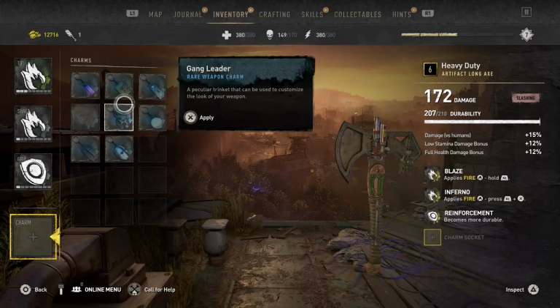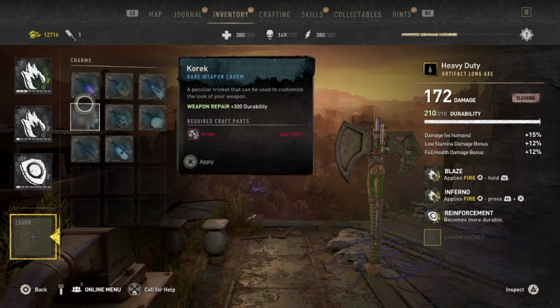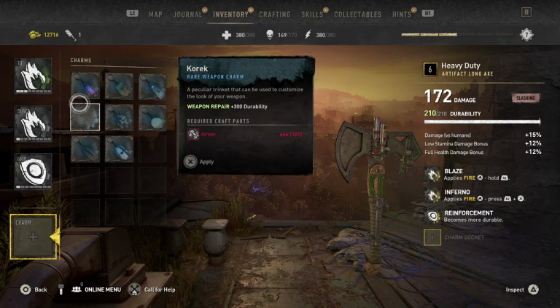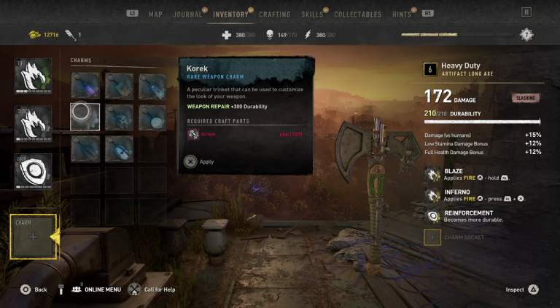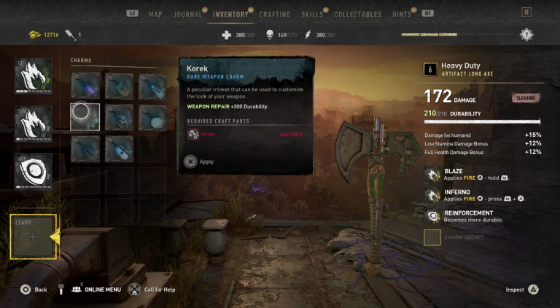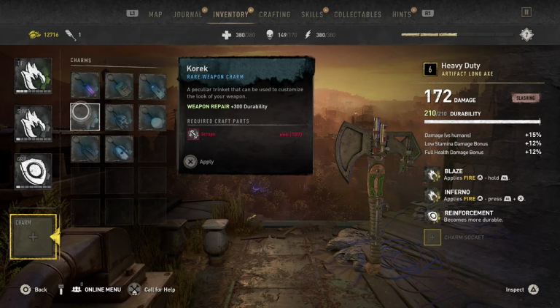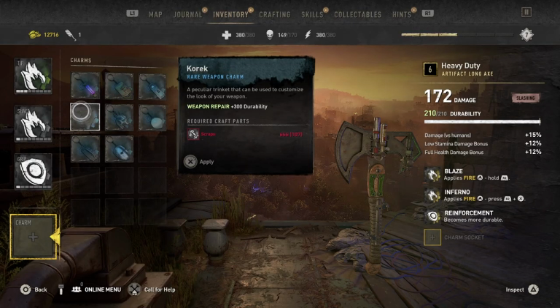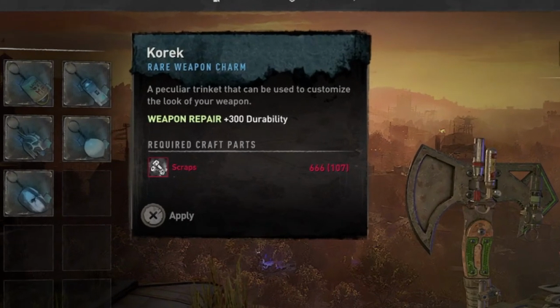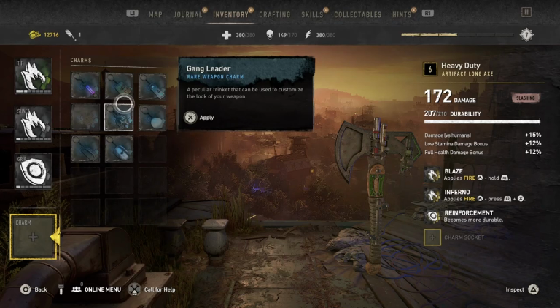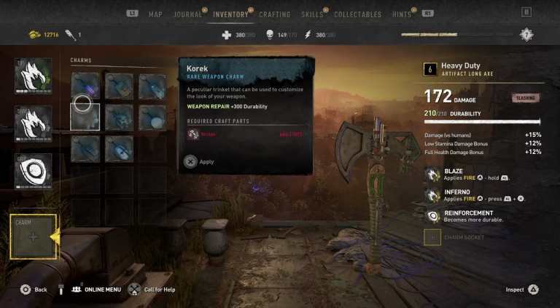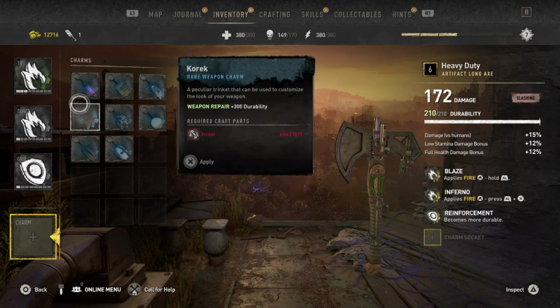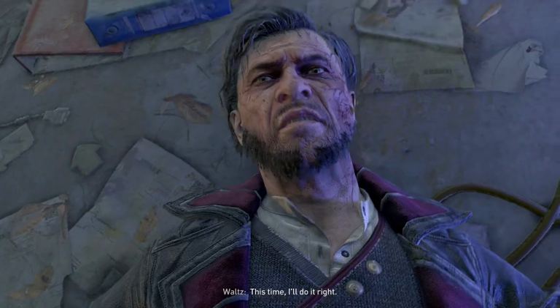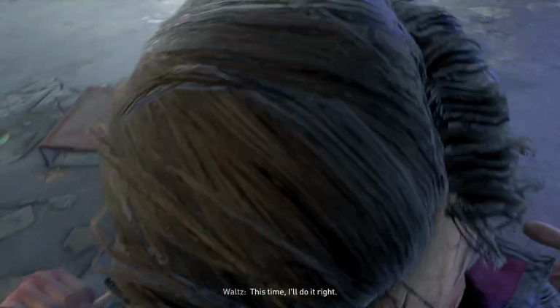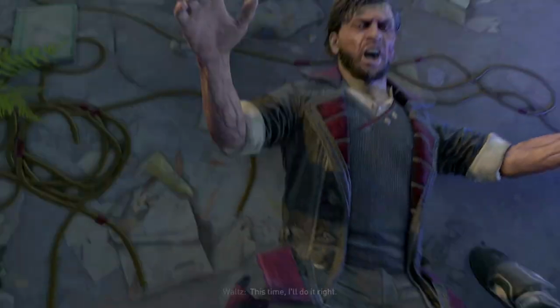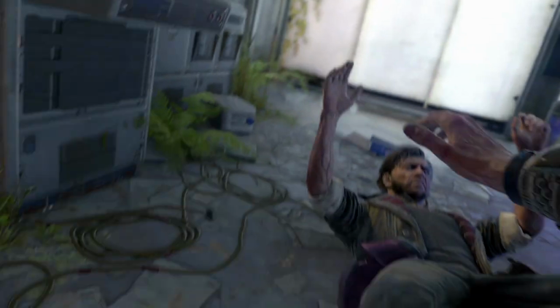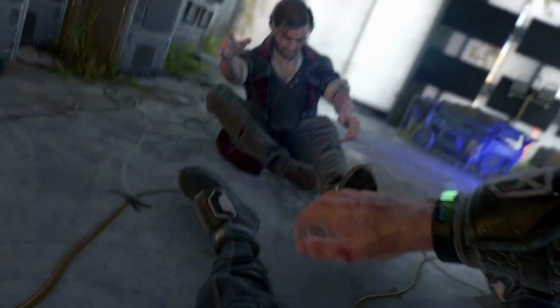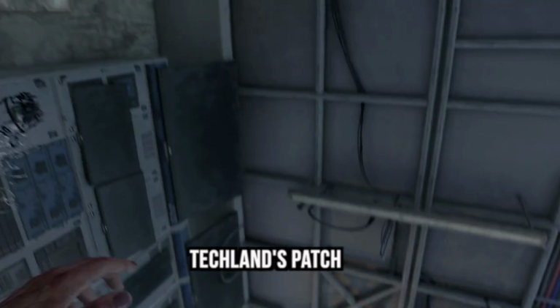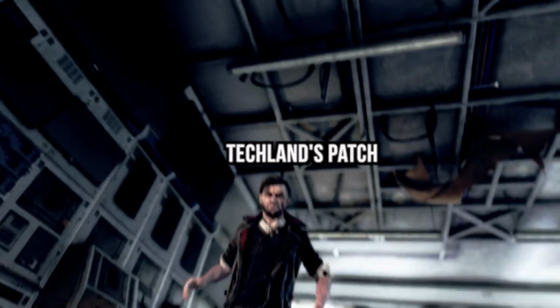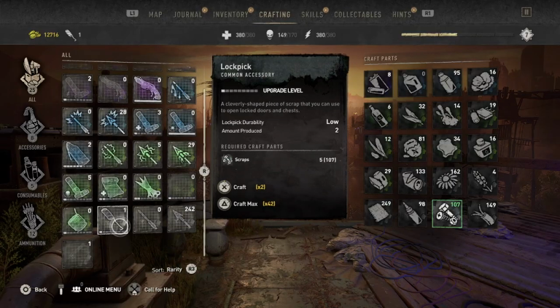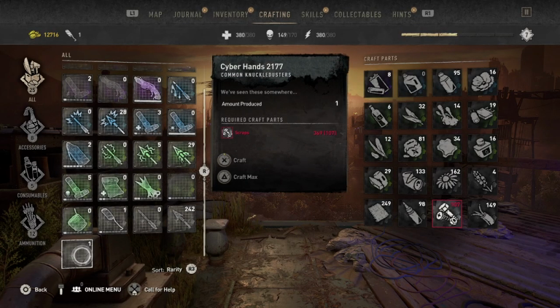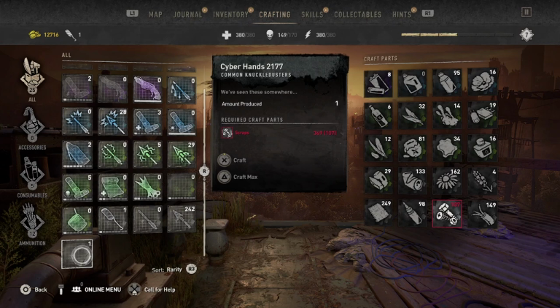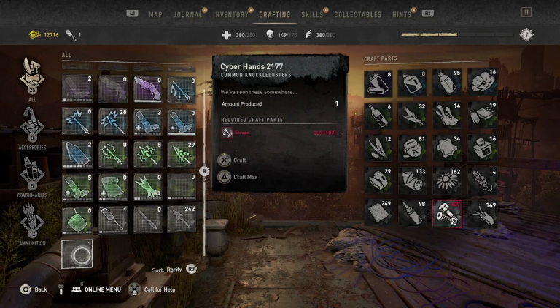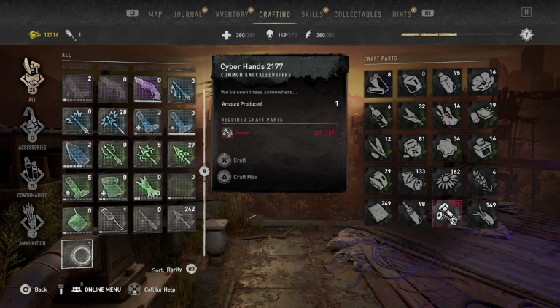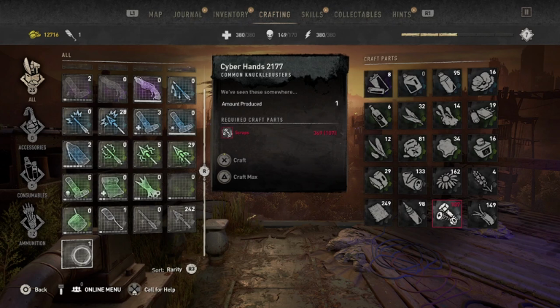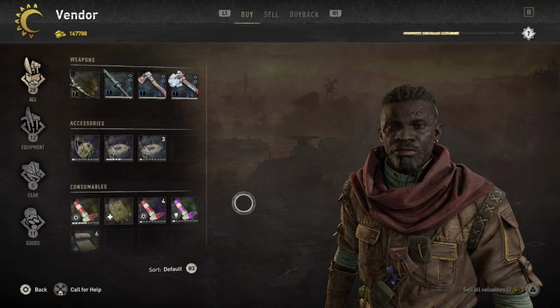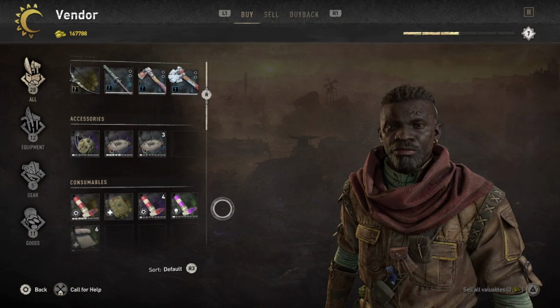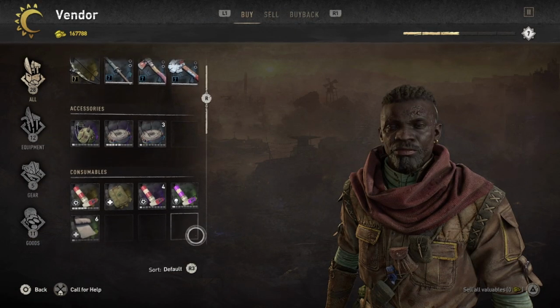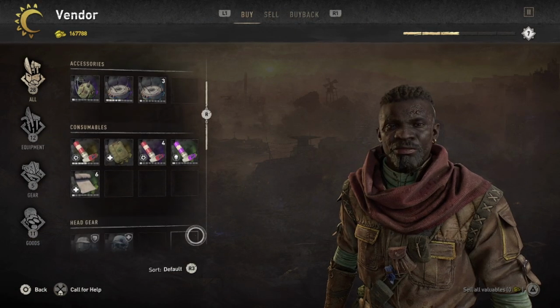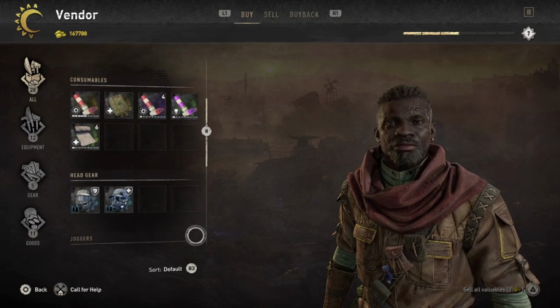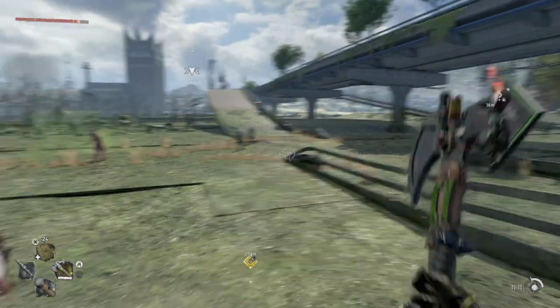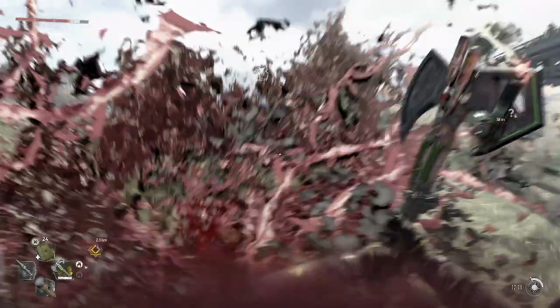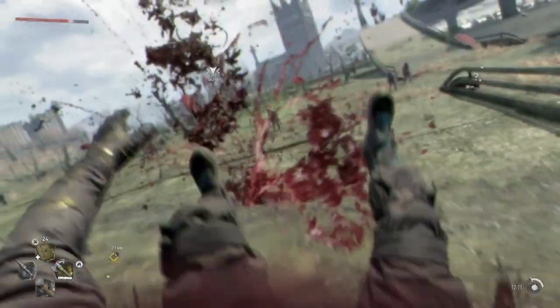As for the quark charm, you now require 666 scrap to repair your weapon. This amount of scrap is ridiculous — you might as well find a new weapon. A weapon costs about 300 scrap to craft, and vendors sell you 30 scrap maximum. At least make the charm cheaper.